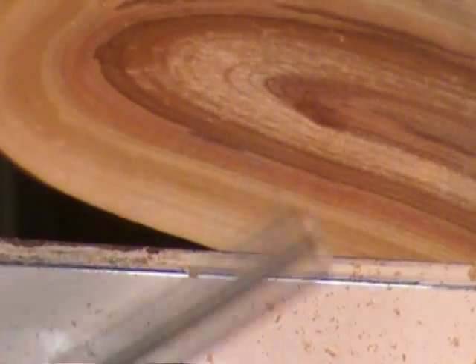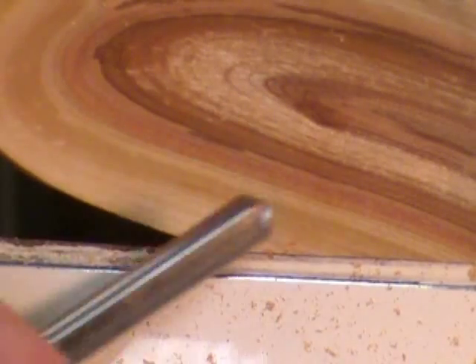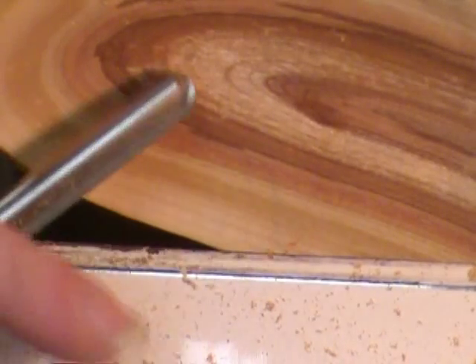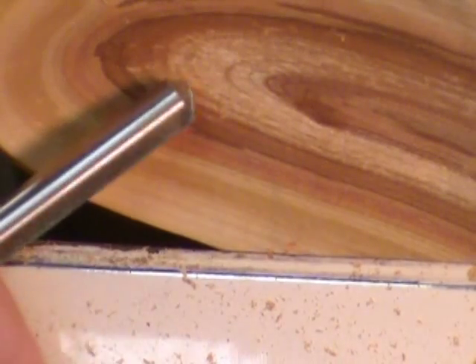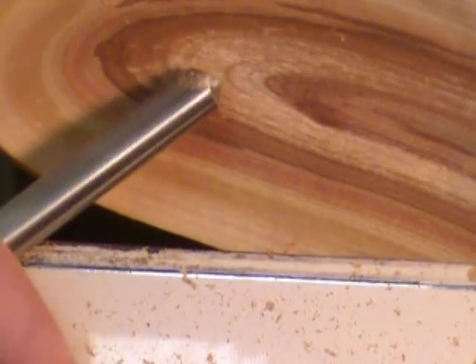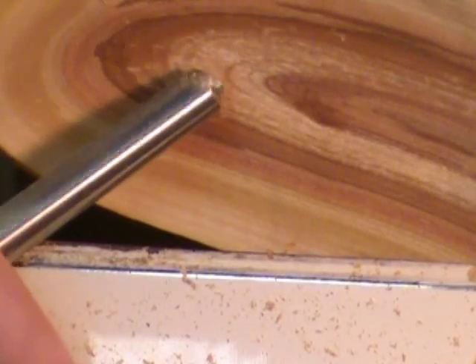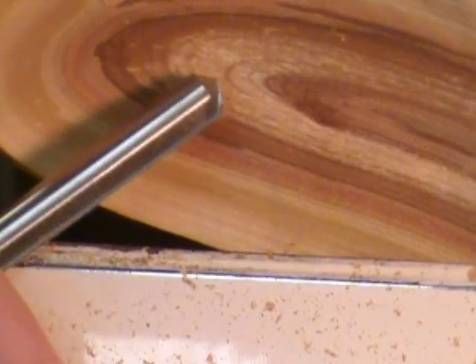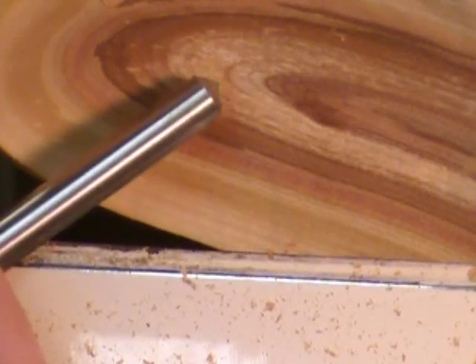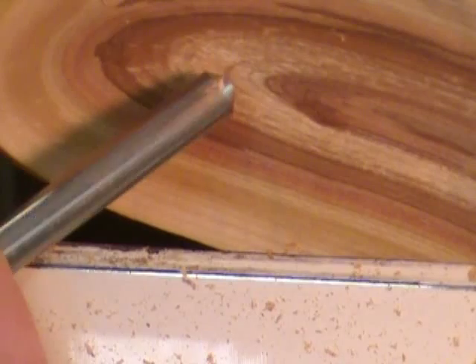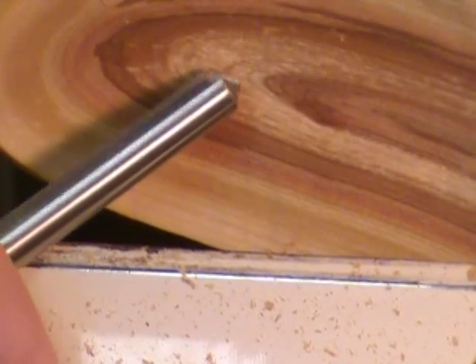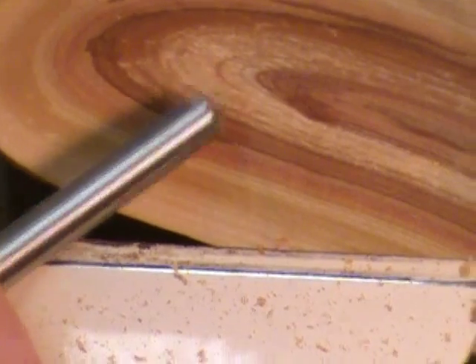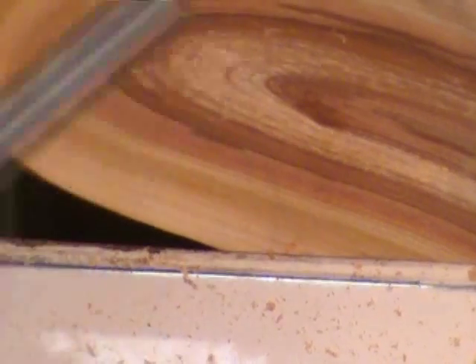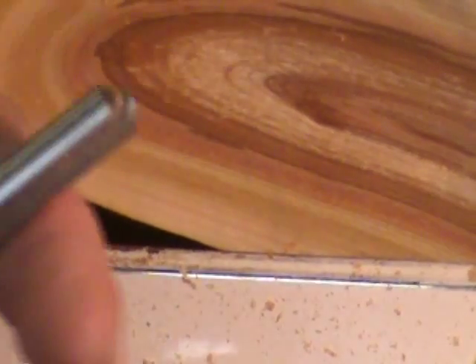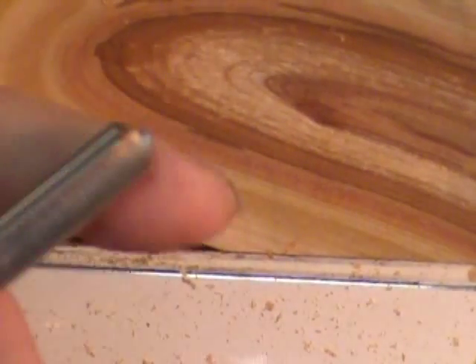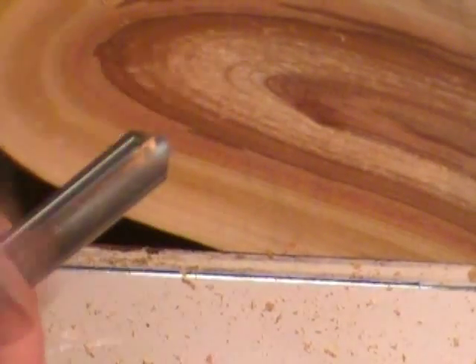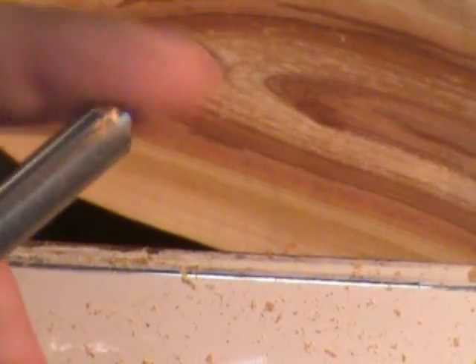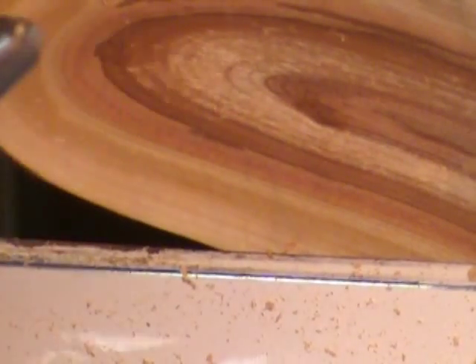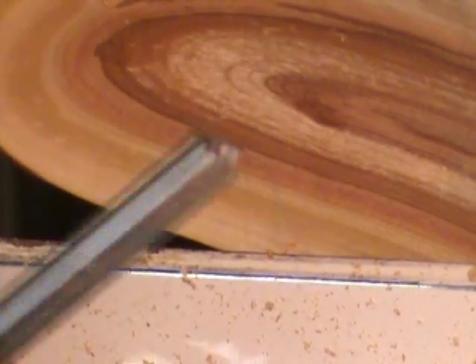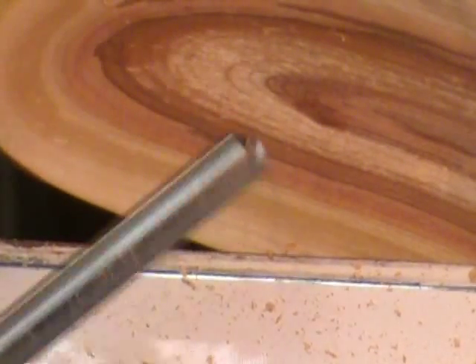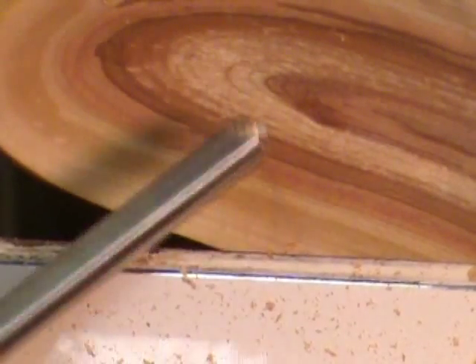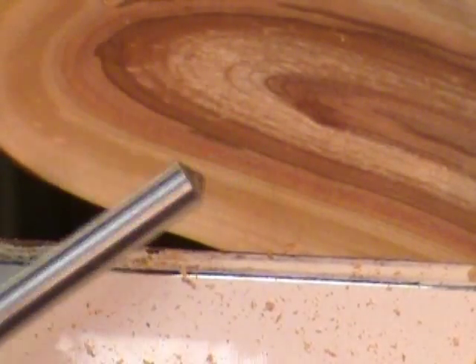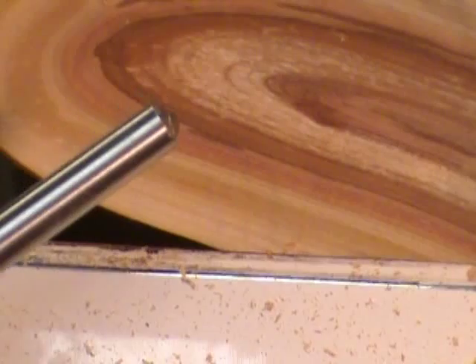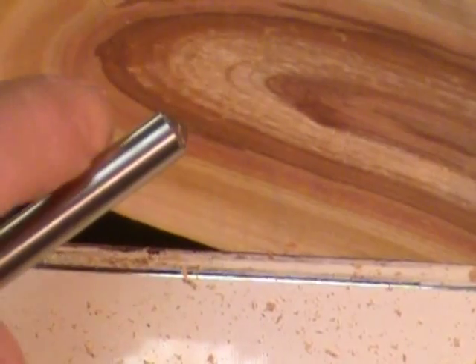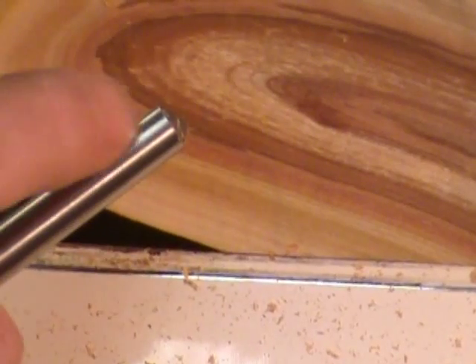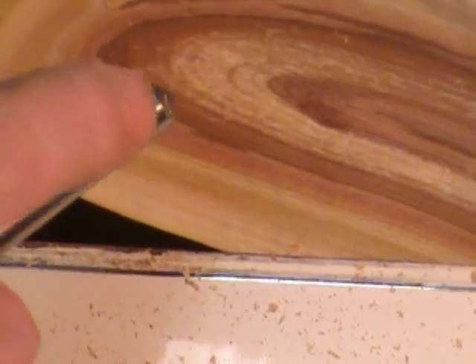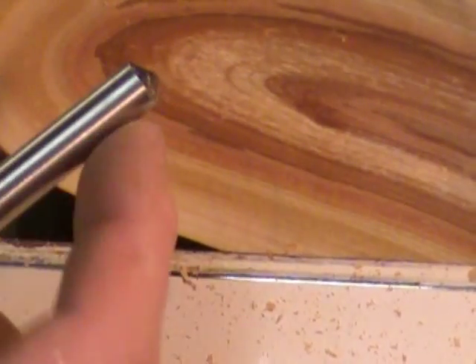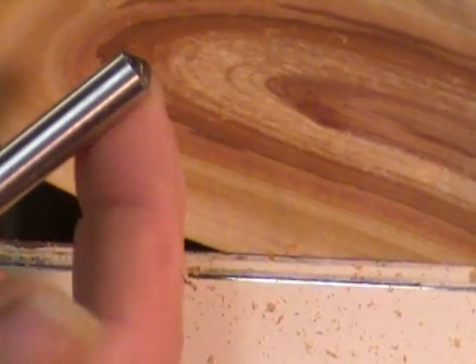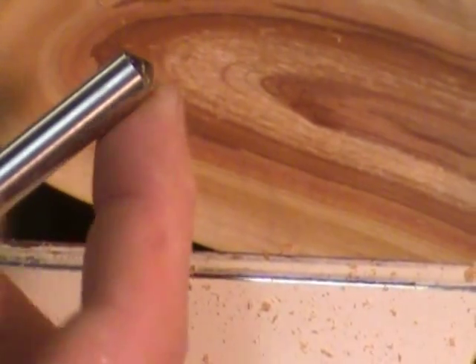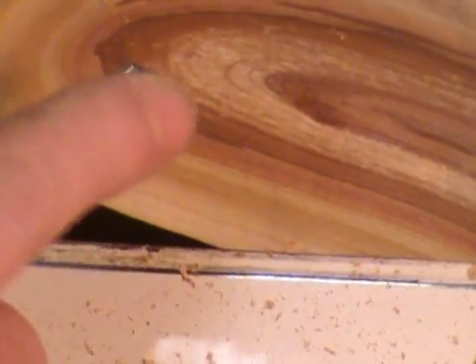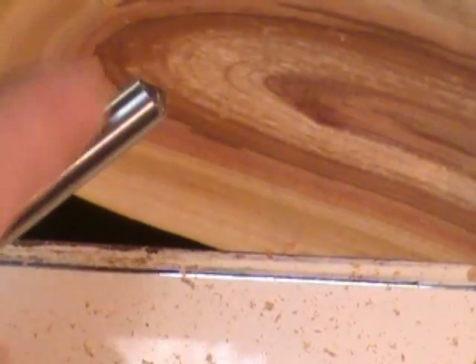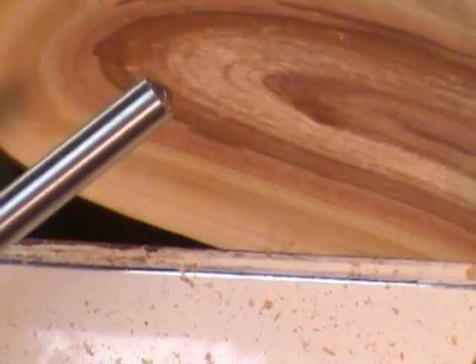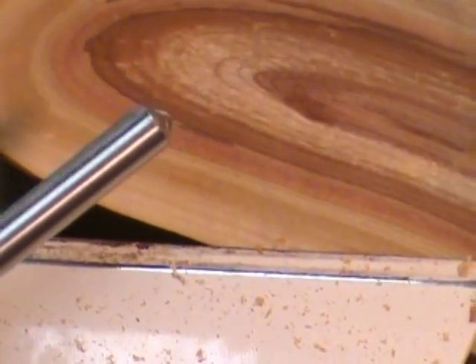With the grind — this is what I call a traditional grind, I've seen it called a regular grind — where the heel of the bevel is square all the way around.